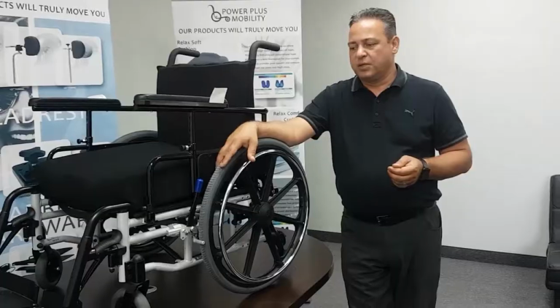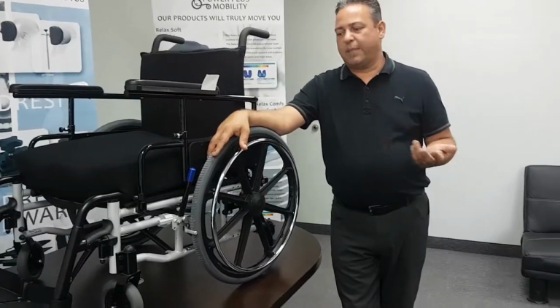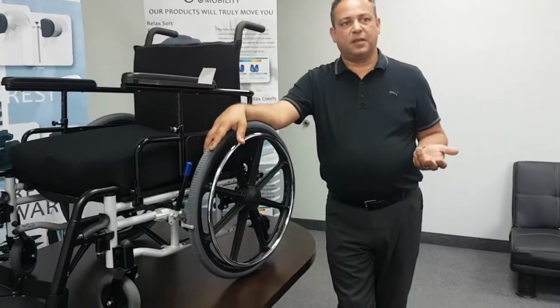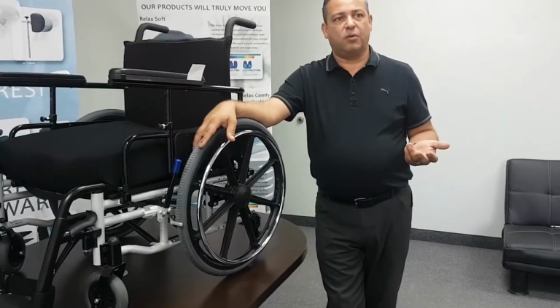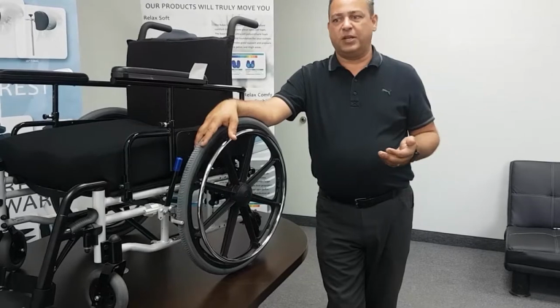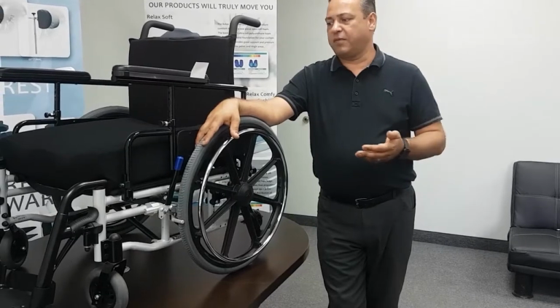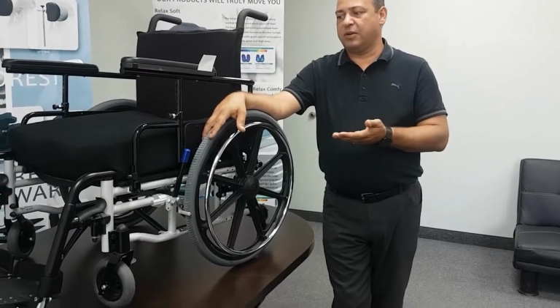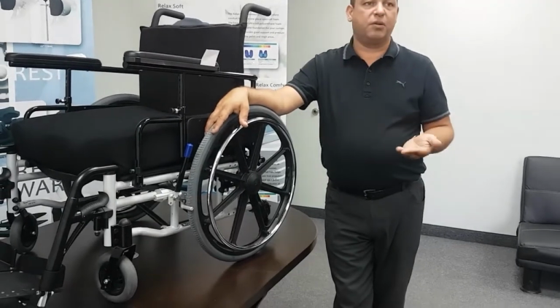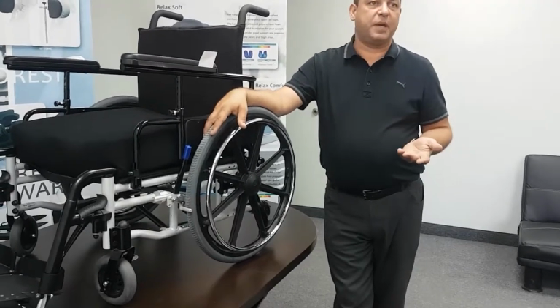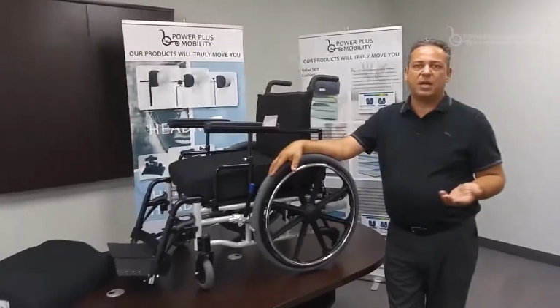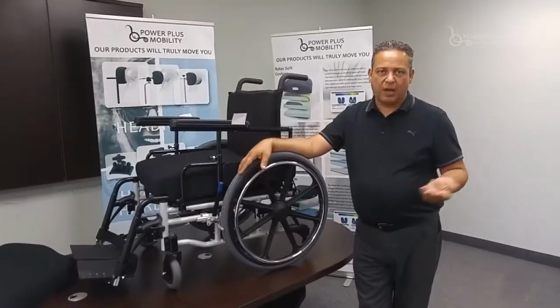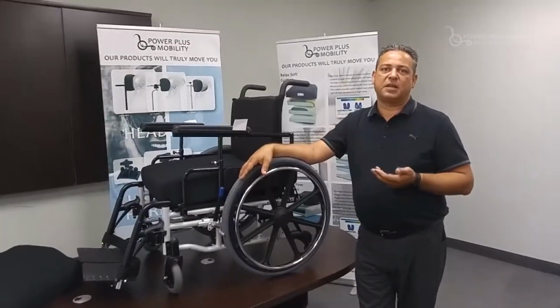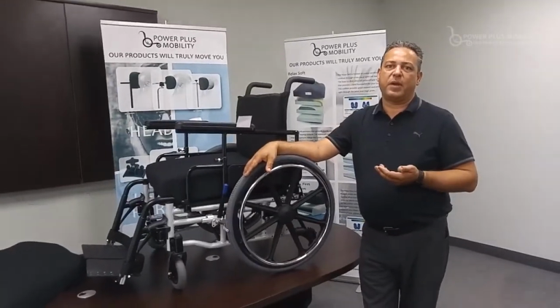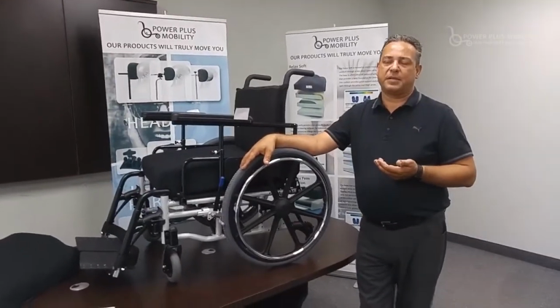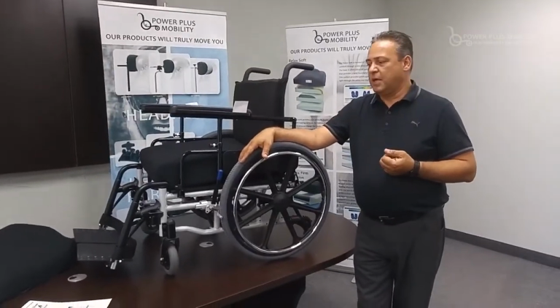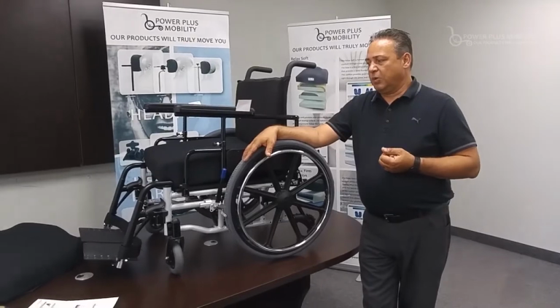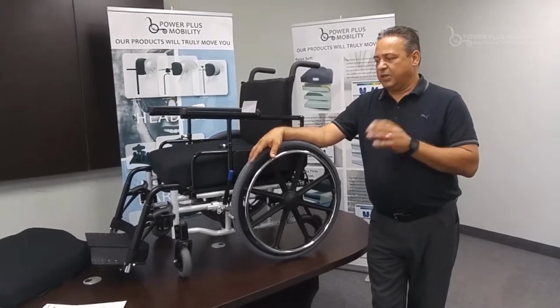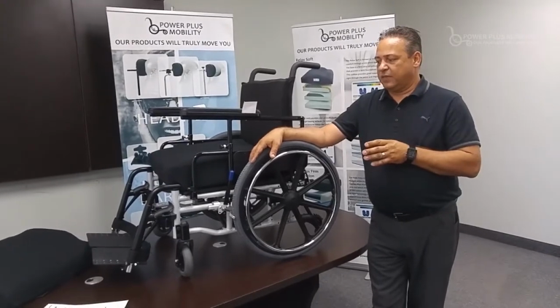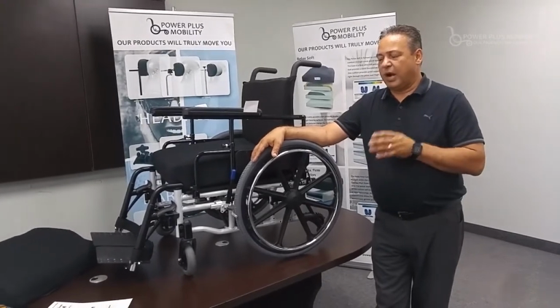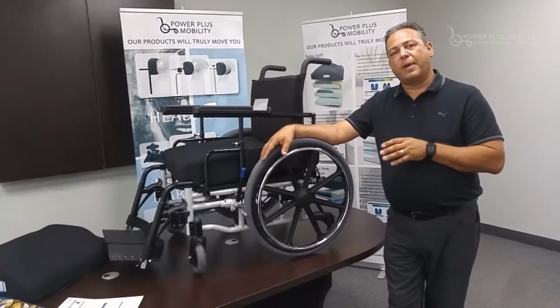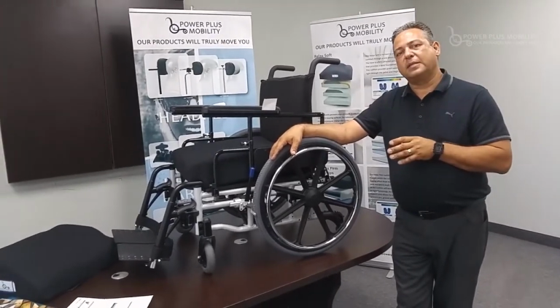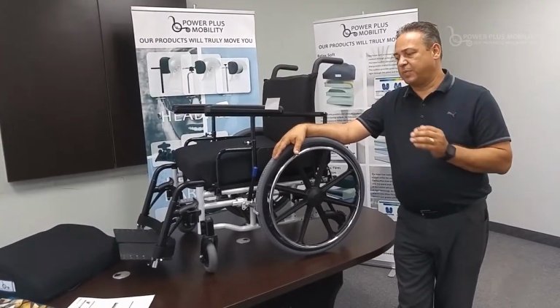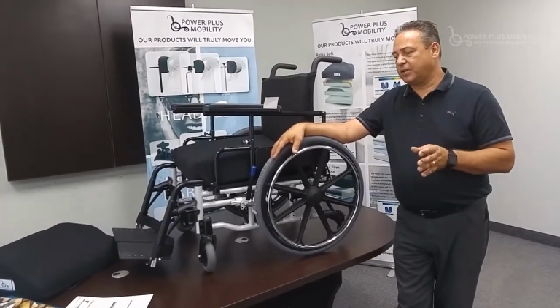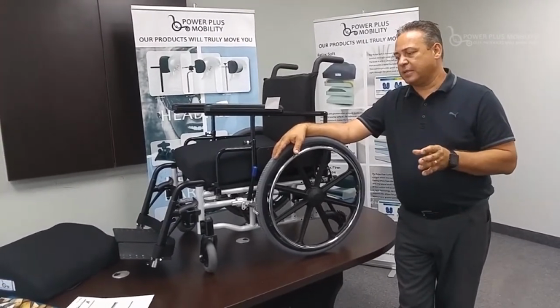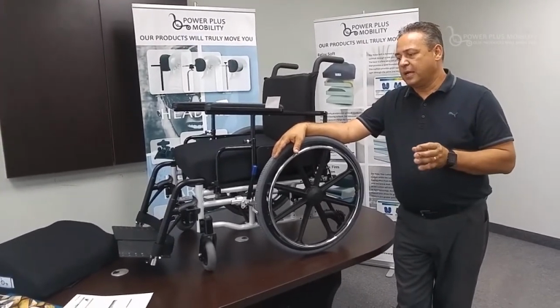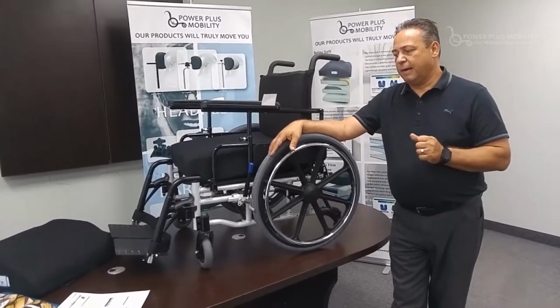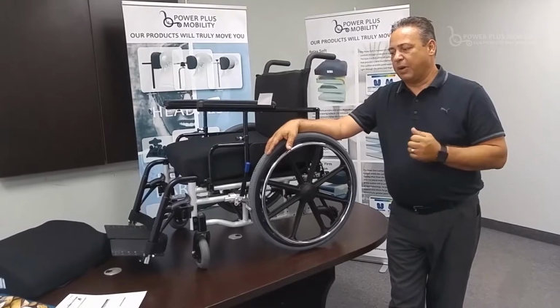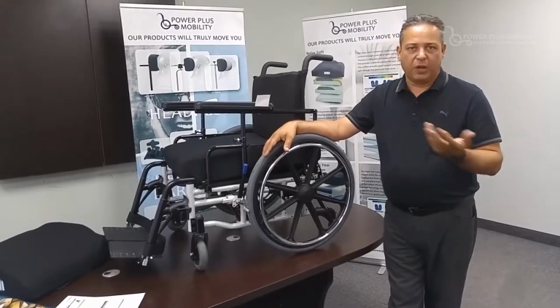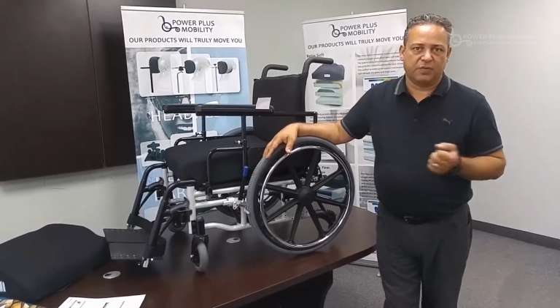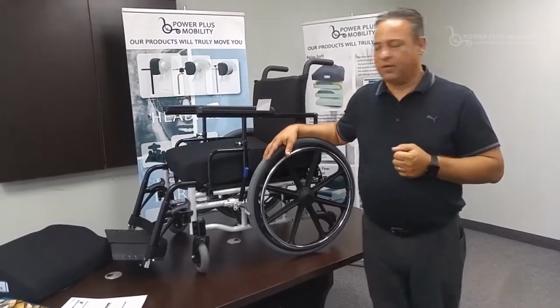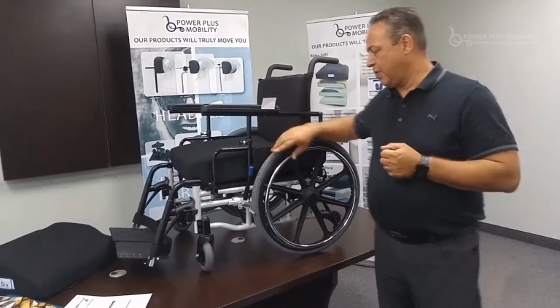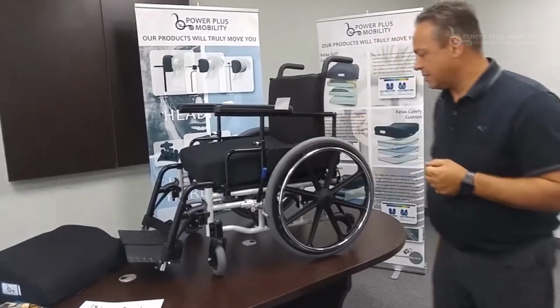Weight capacities of the chair will range anywhere from a standard of 250 pounds right up to 600 pound weight capacity. We tend to use this for higher weight capacities for those bariatric clients, but we also use it for 250 pound weight capacity.